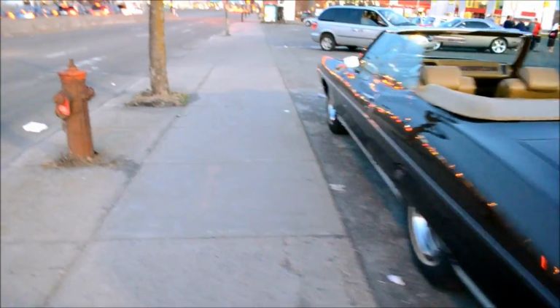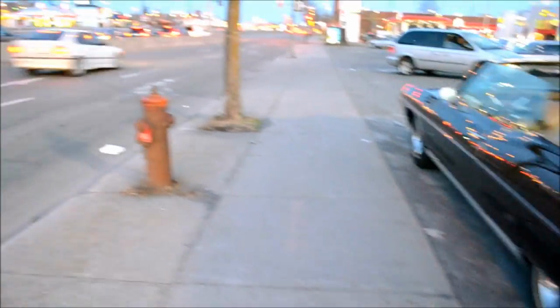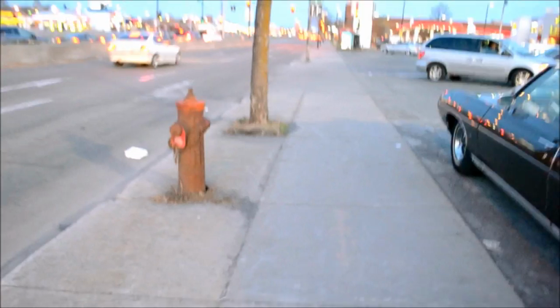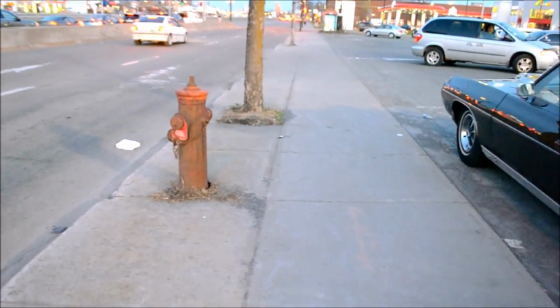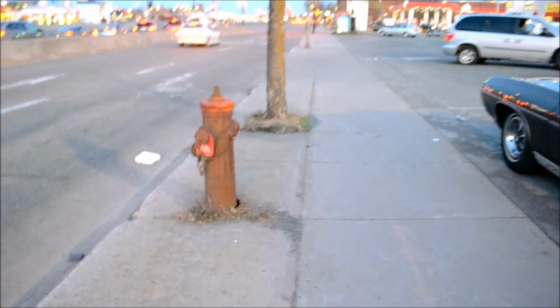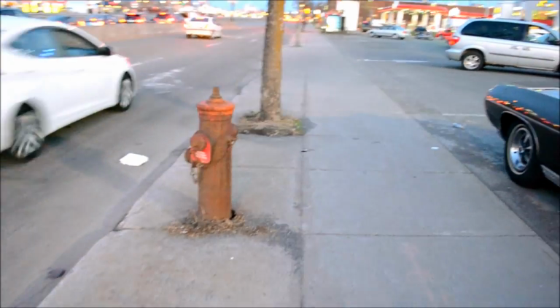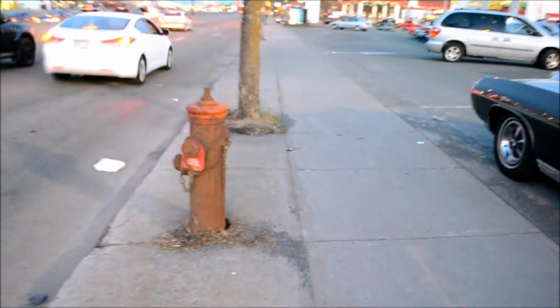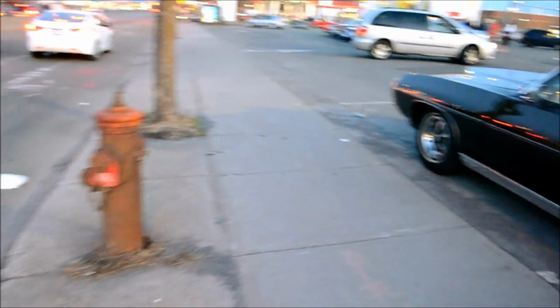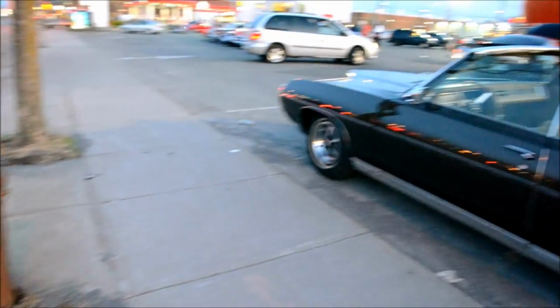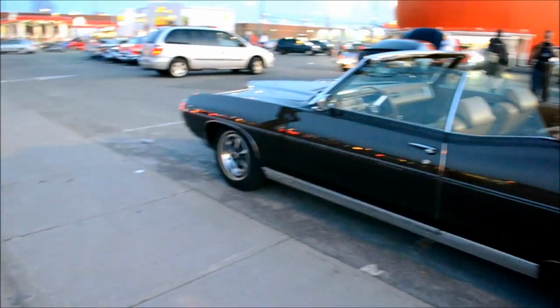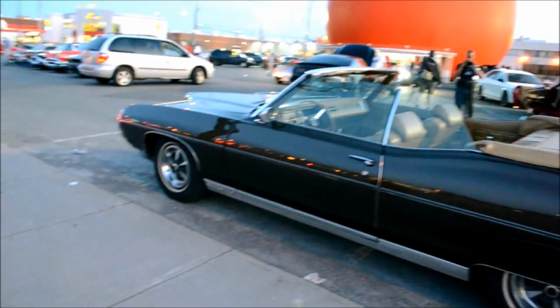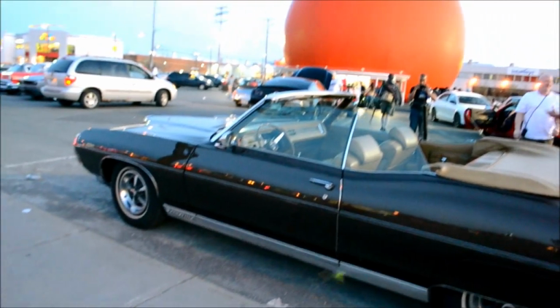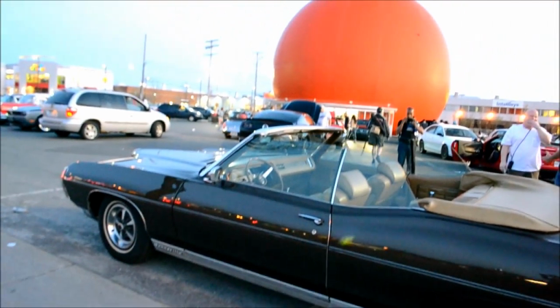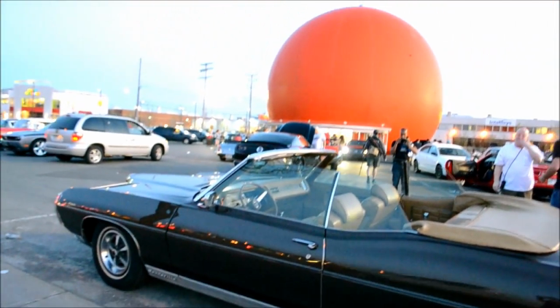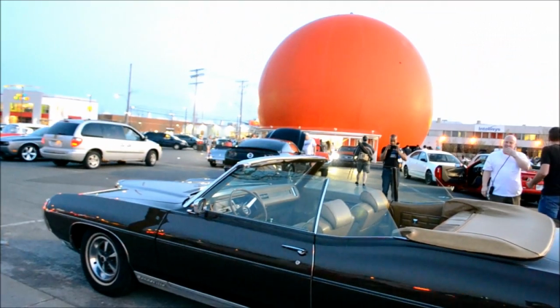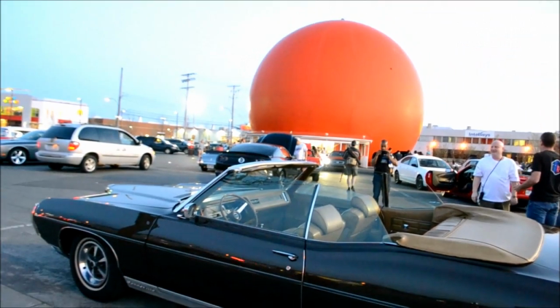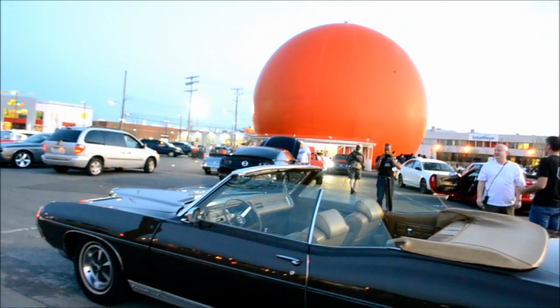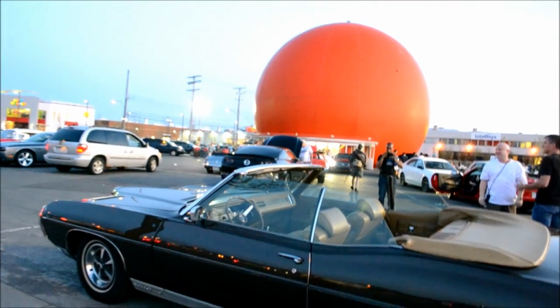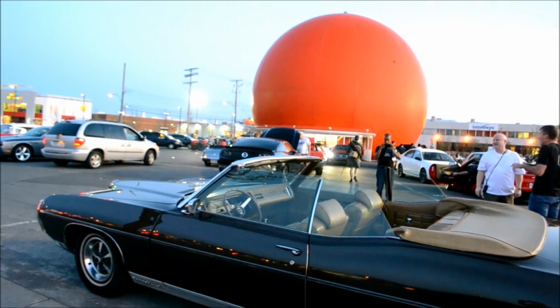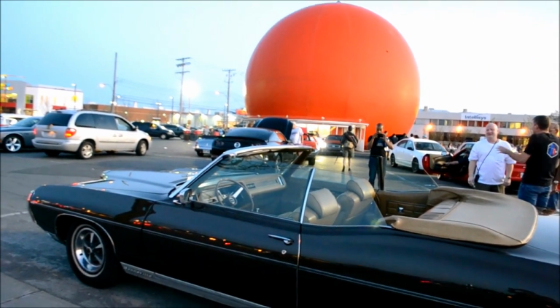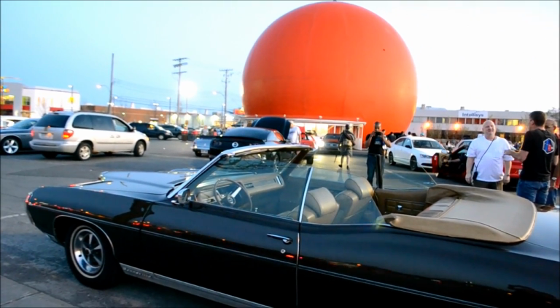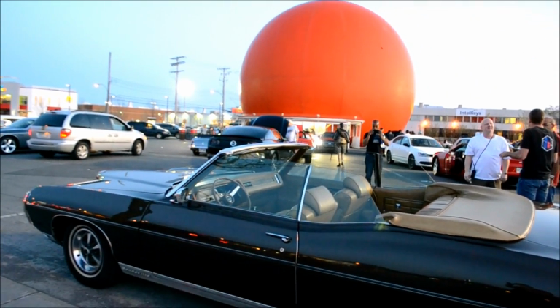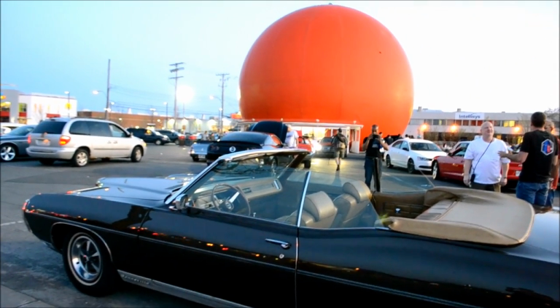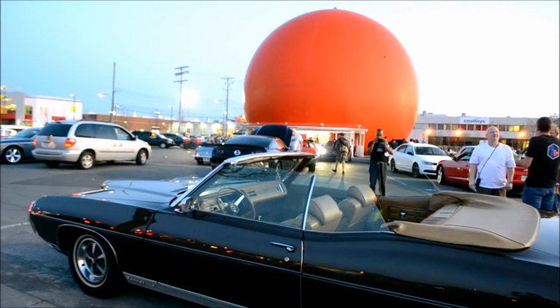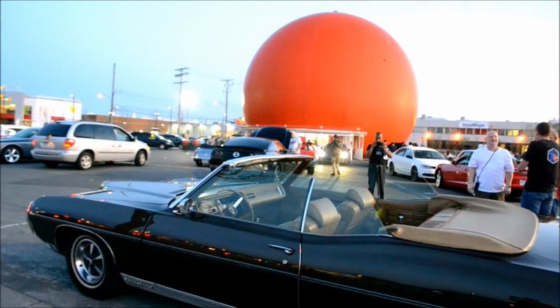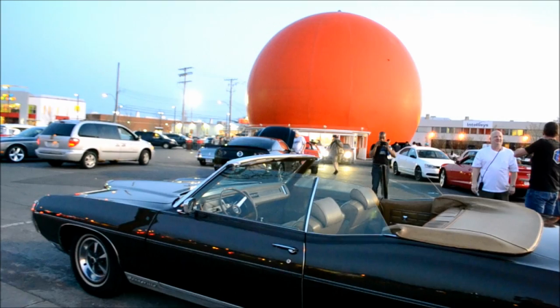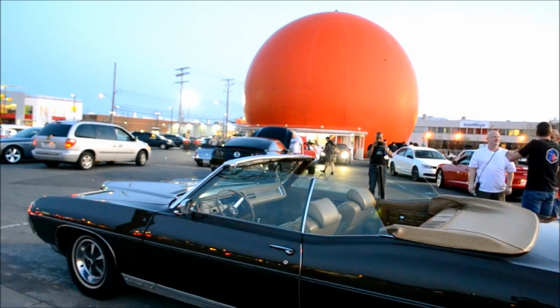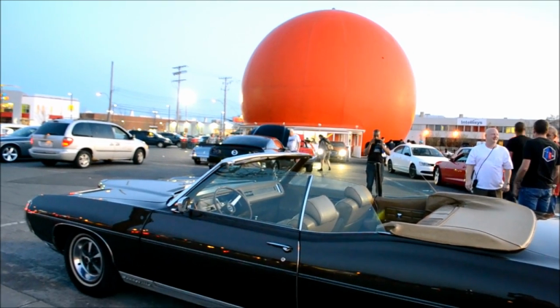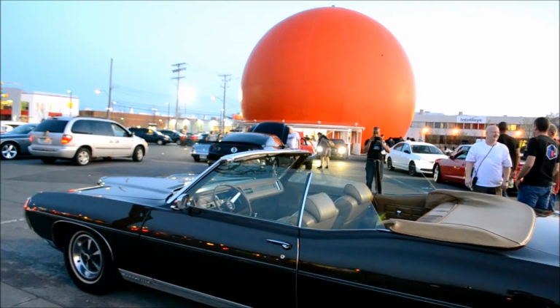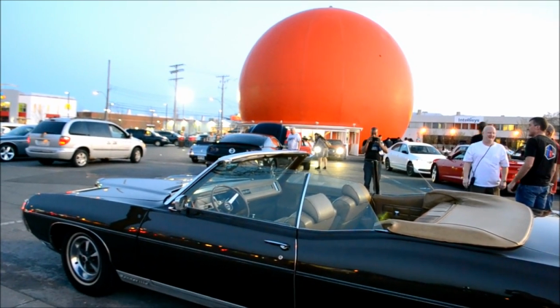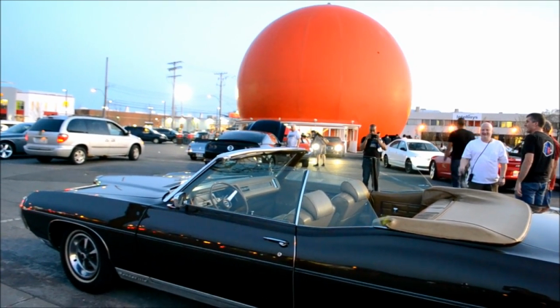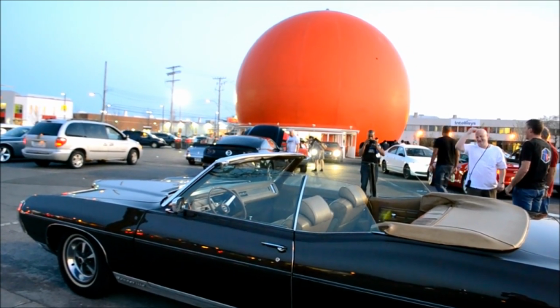Next to this rusty fire hydrant — and of course by the historic and famous Orange Julep restaurant here in Montreal, Quebec, Canada.